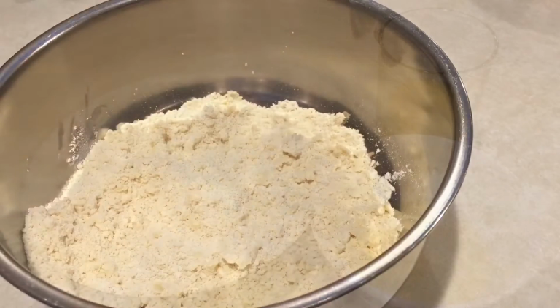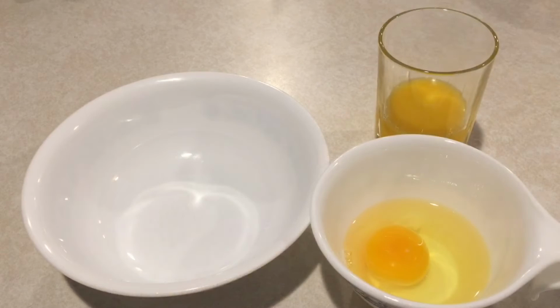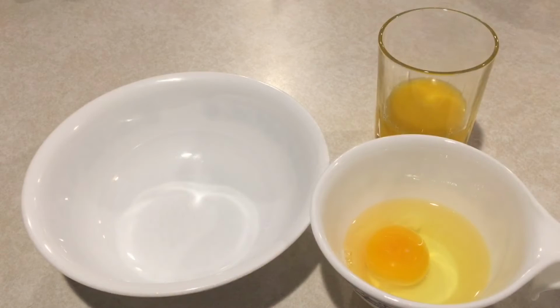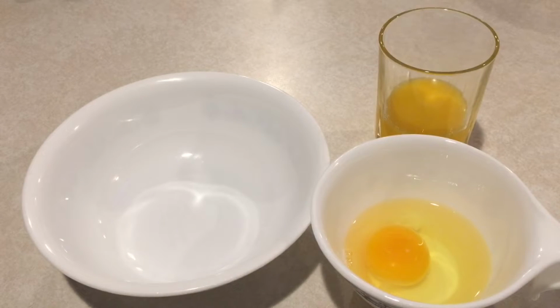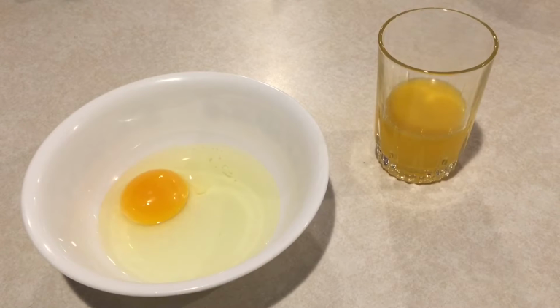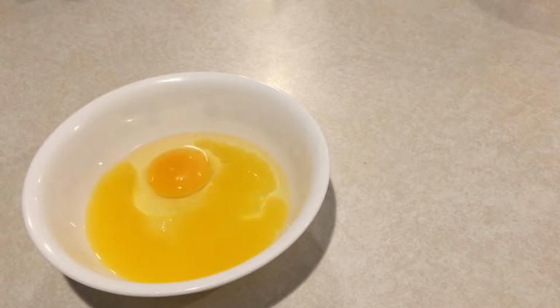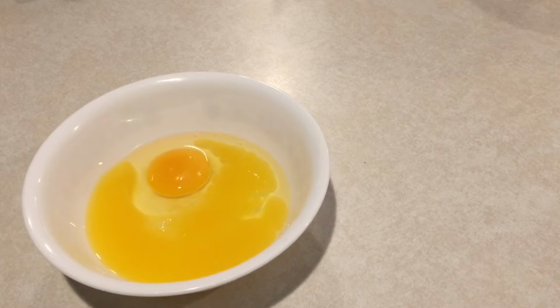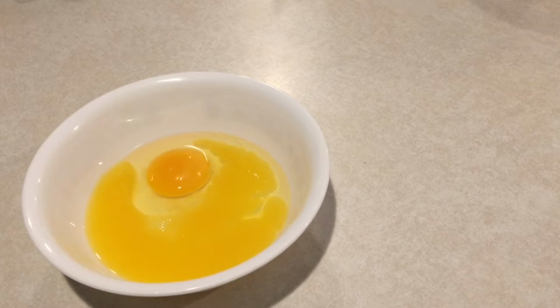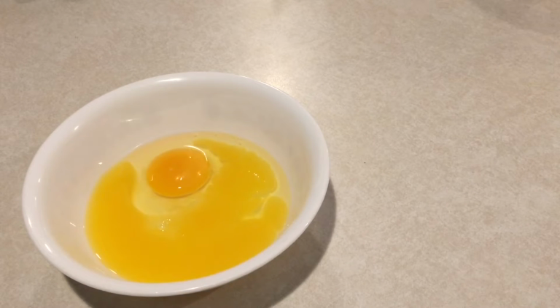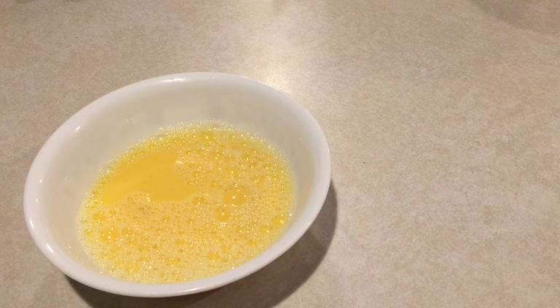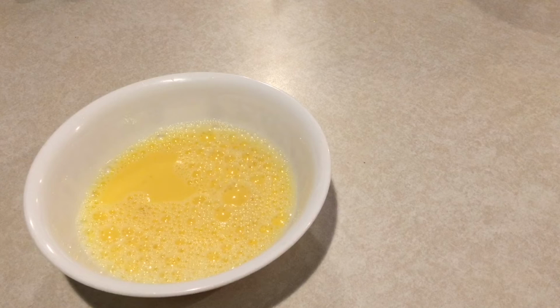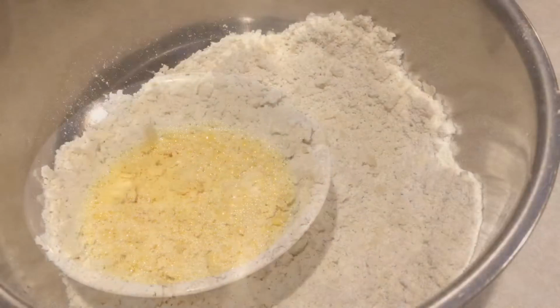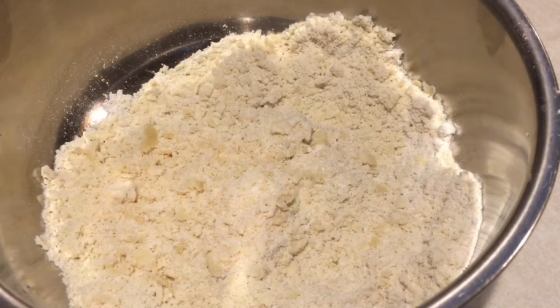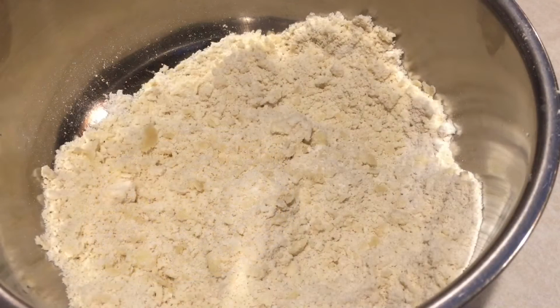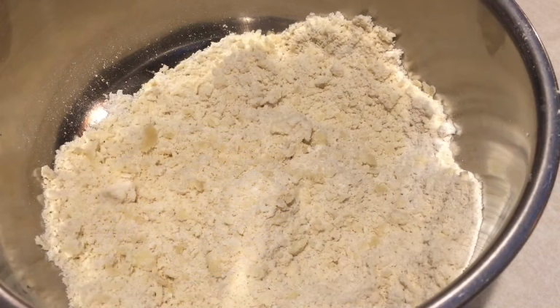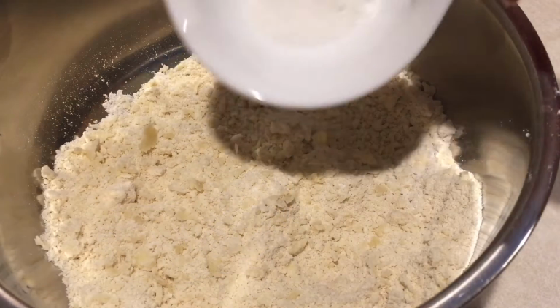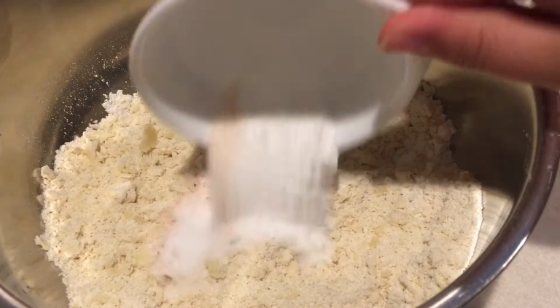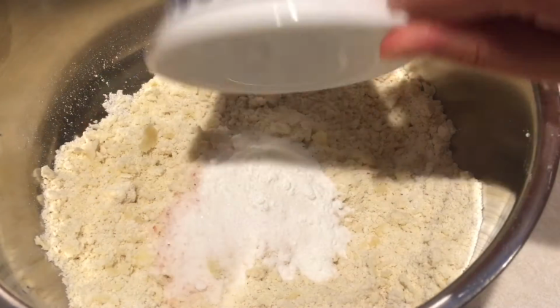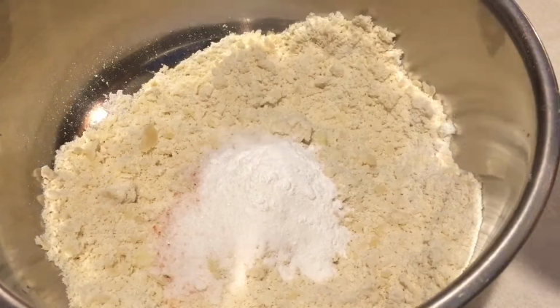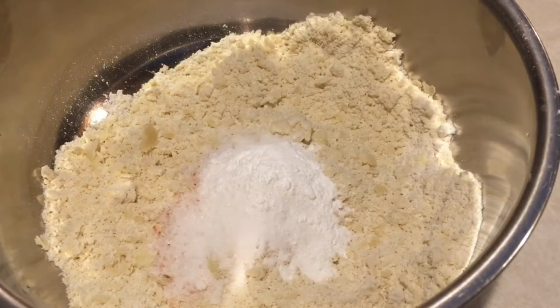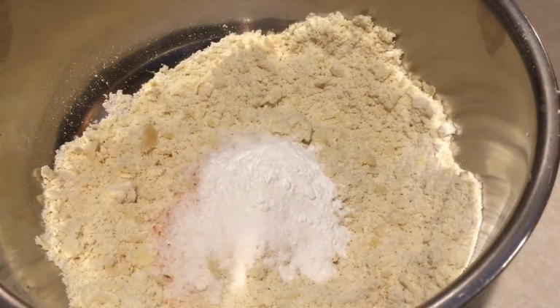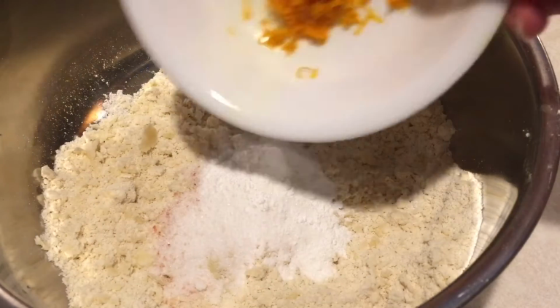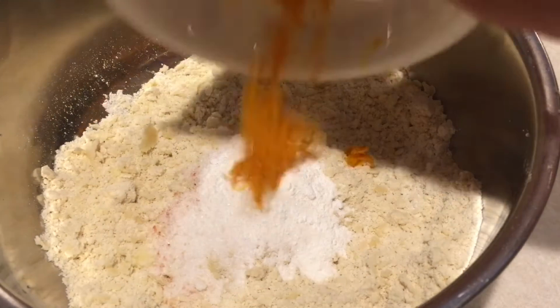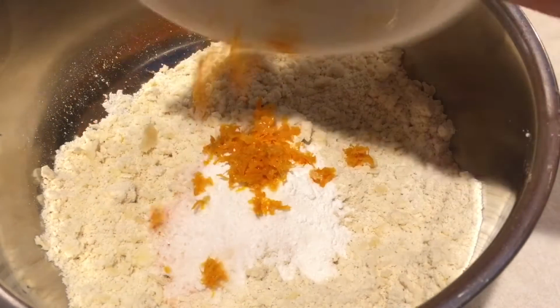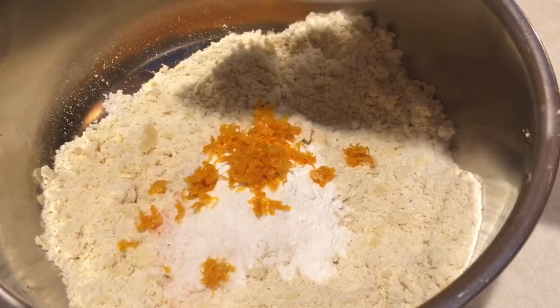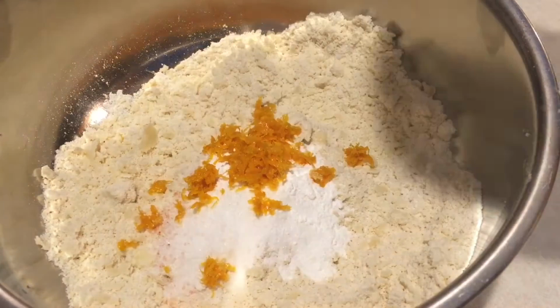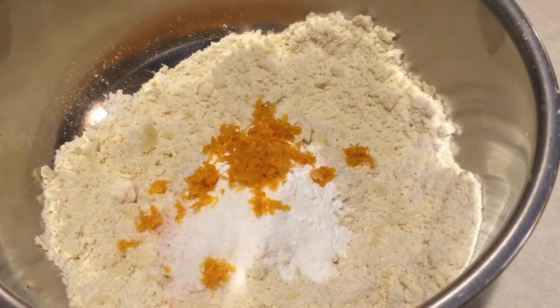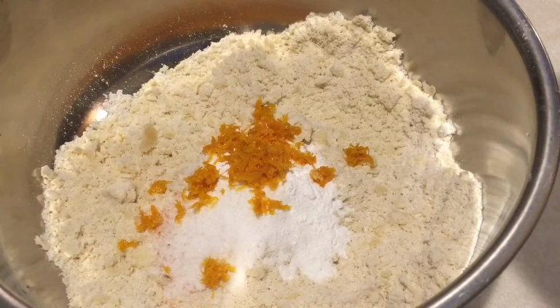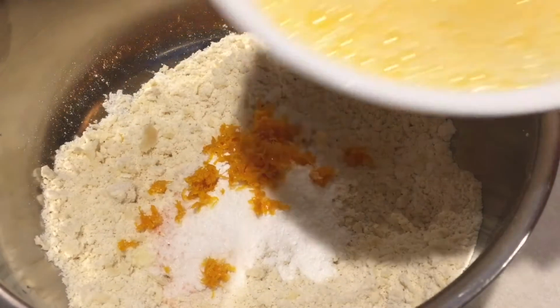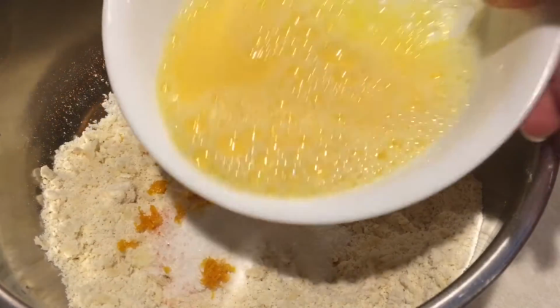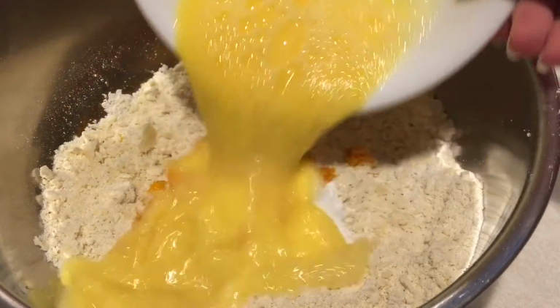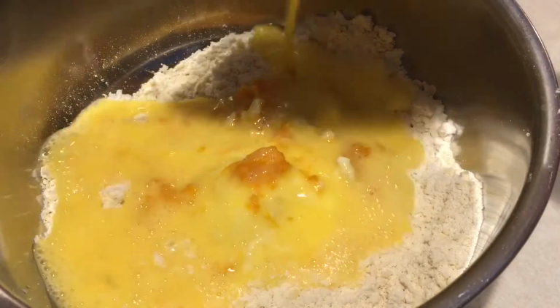For the wet ingredients, add in an egg, water and orange juice, and then mix that together. For the flour mixture, add in the rest of your dry ingredients, orange zest, and the wet ingredients.